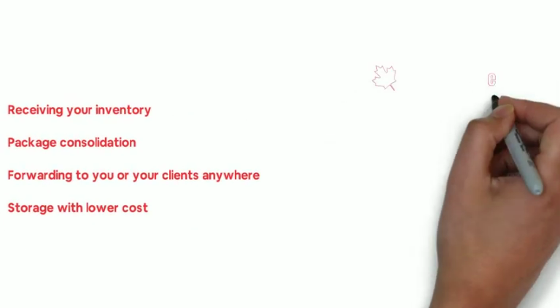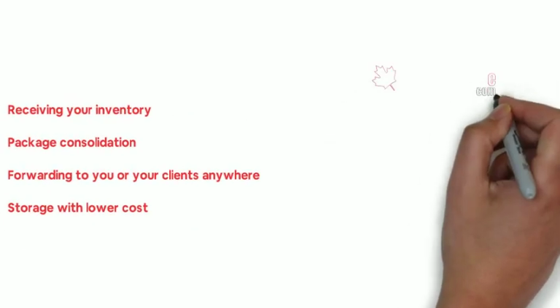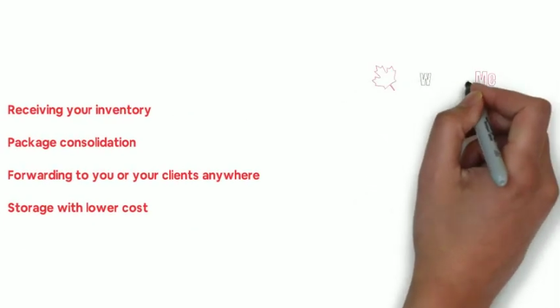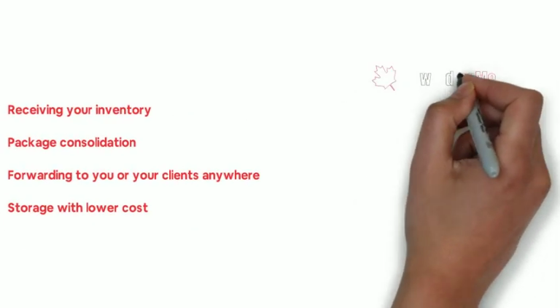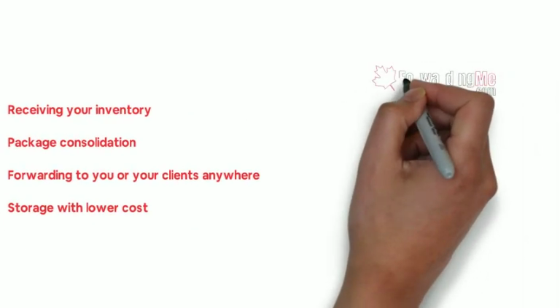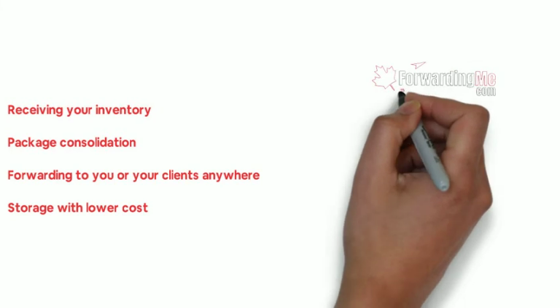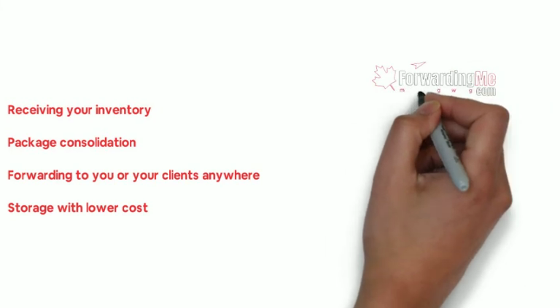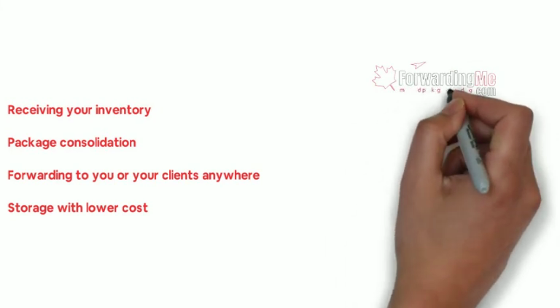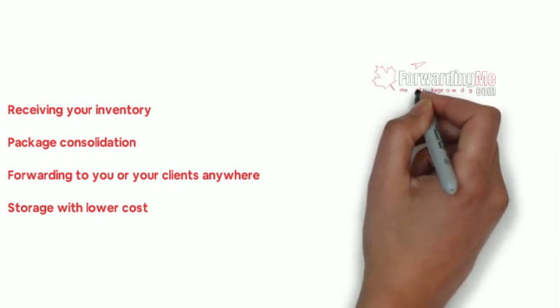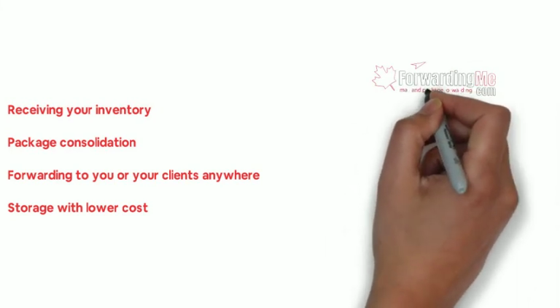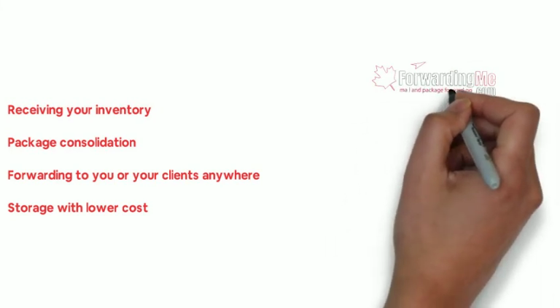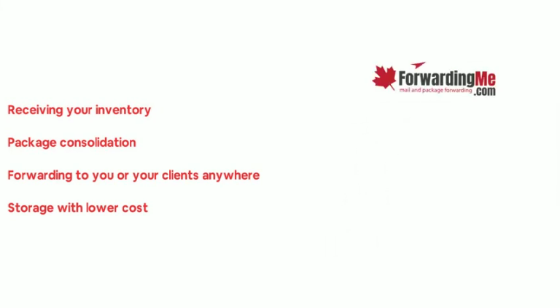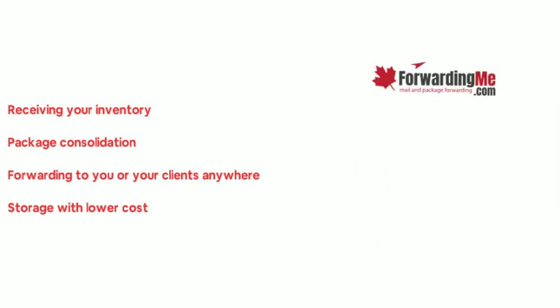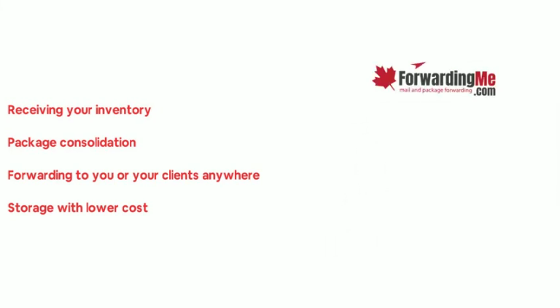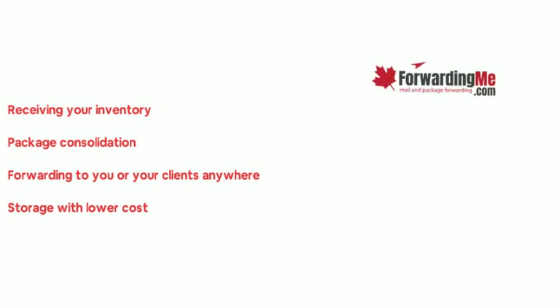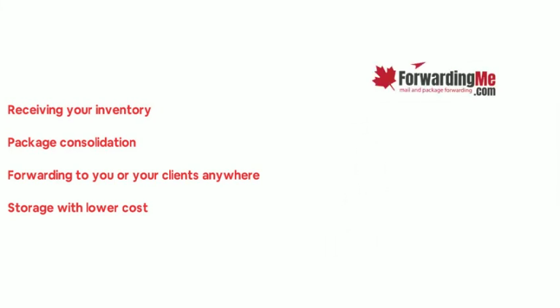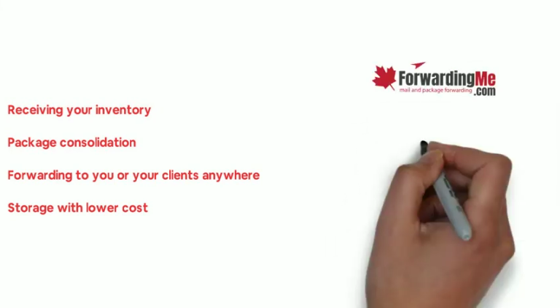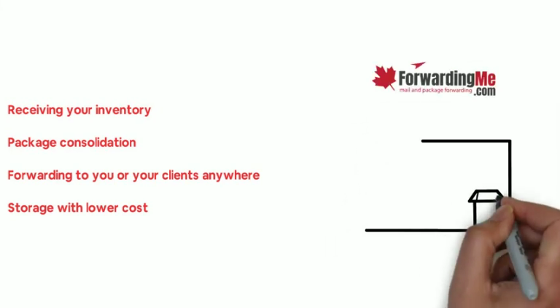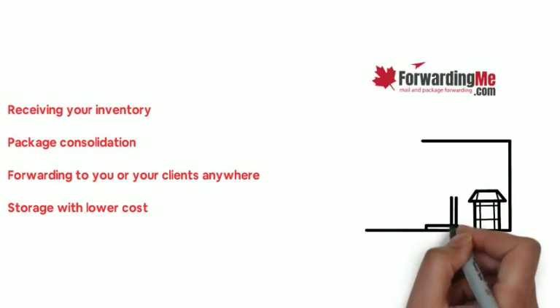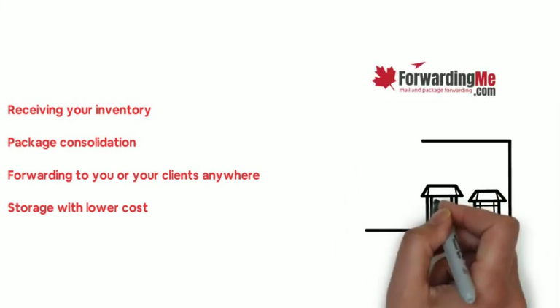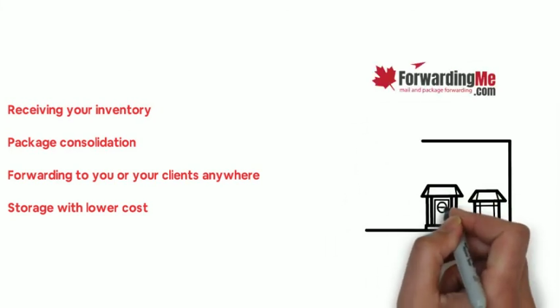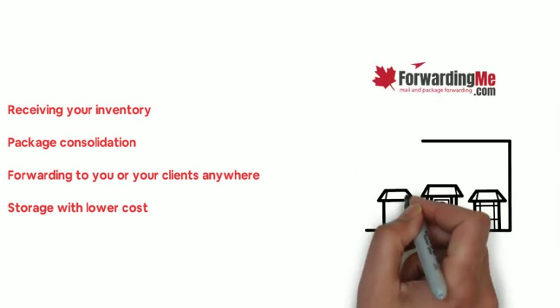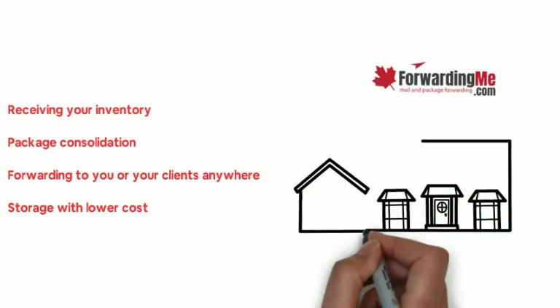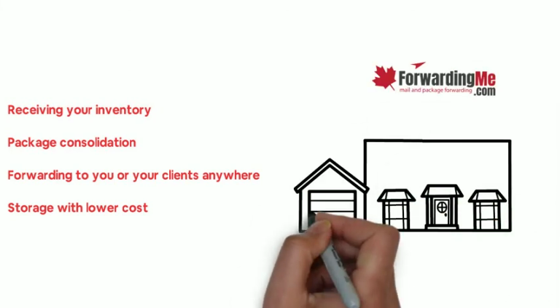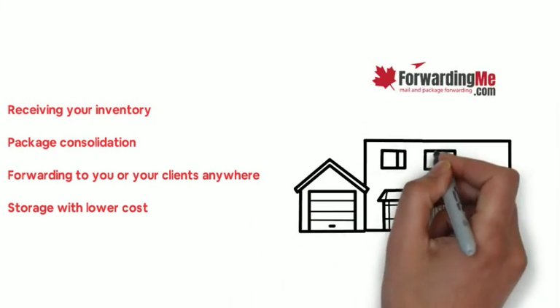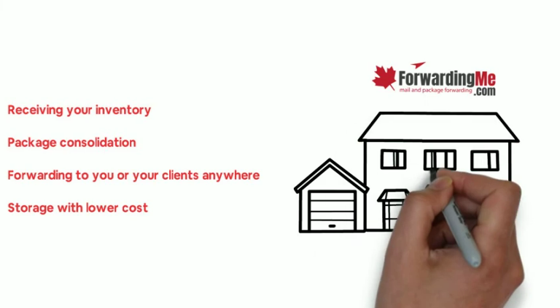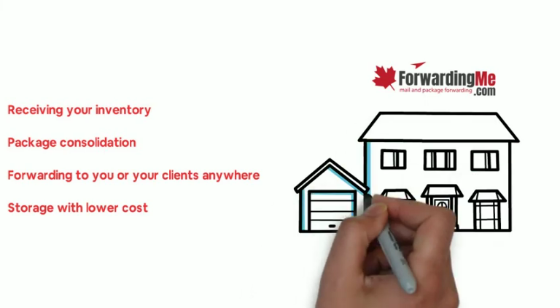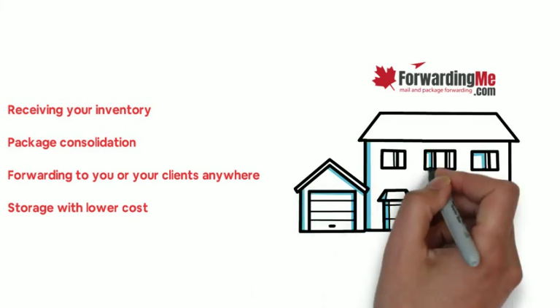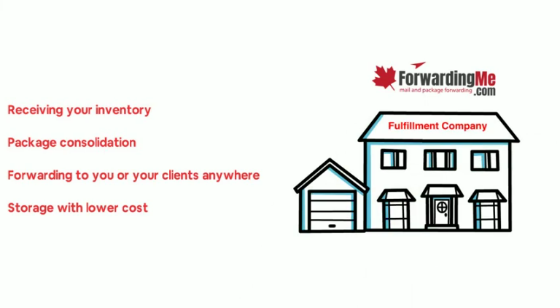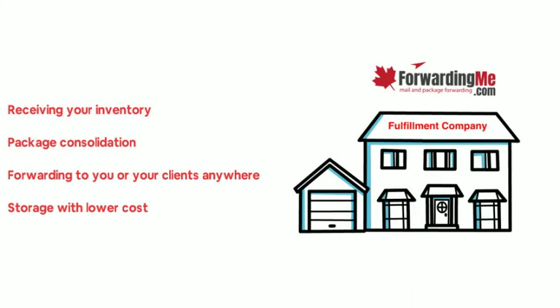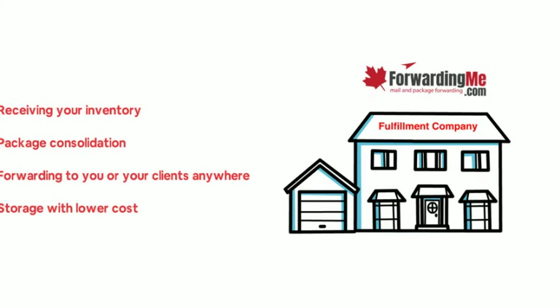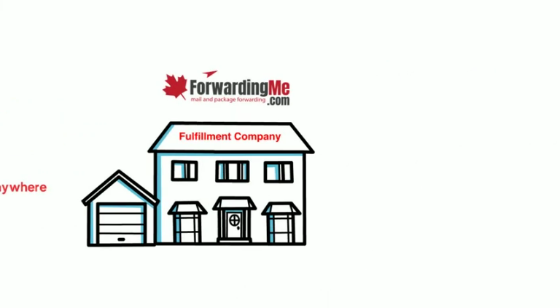ForwardingMe.com is a professional third-party fulfillment company. We can help you to receive and forward your removal inventory from Amazon.